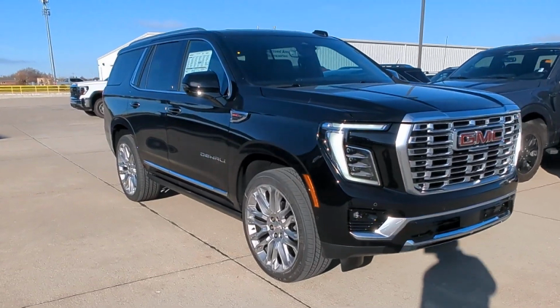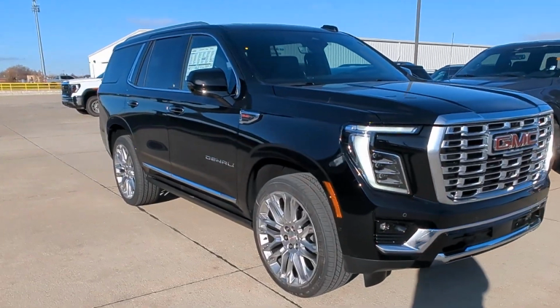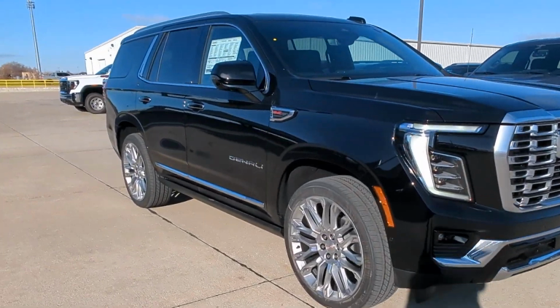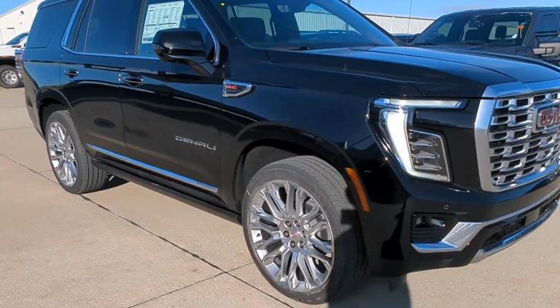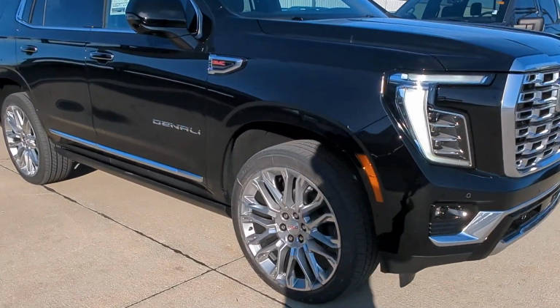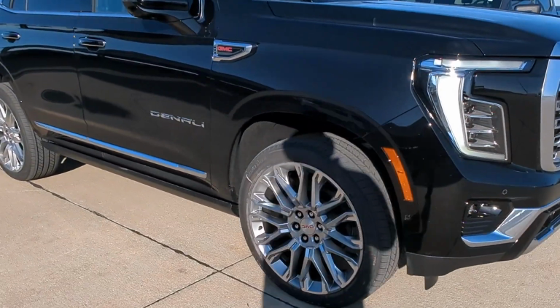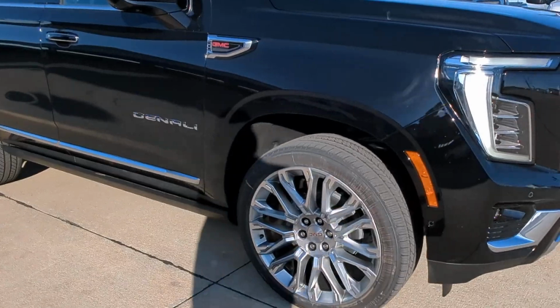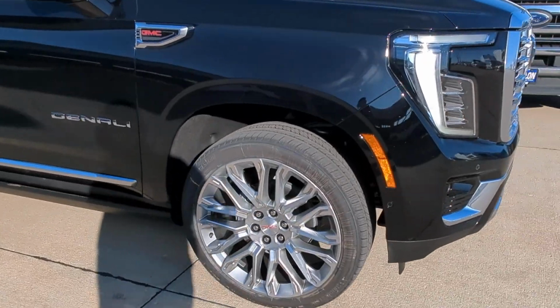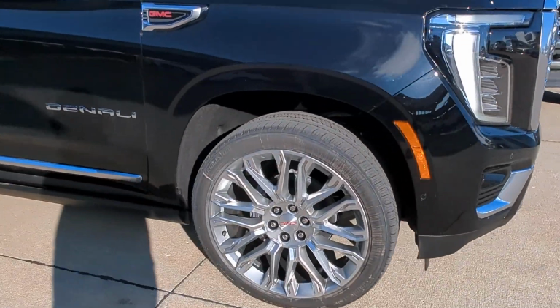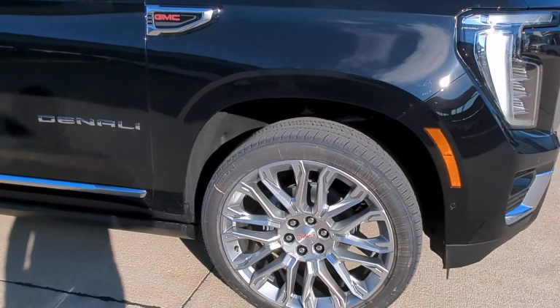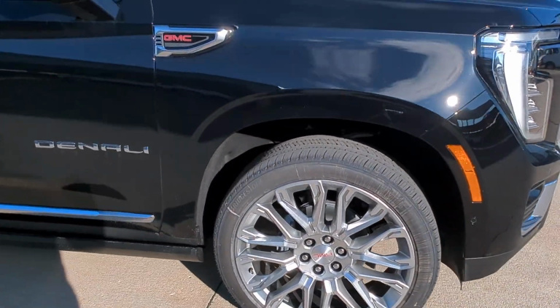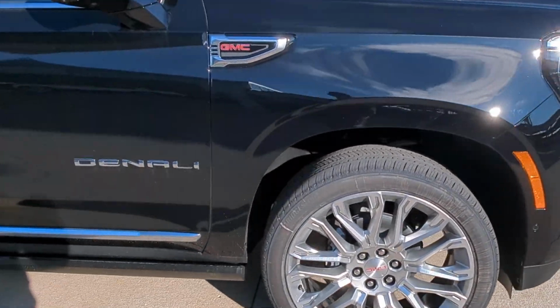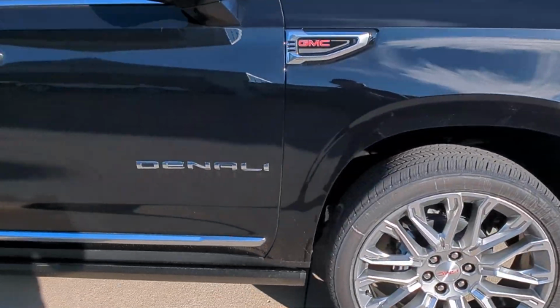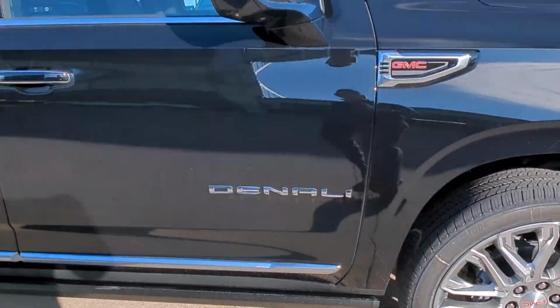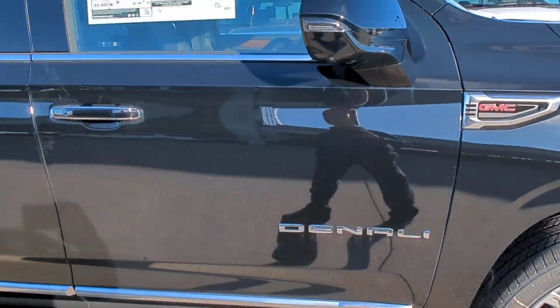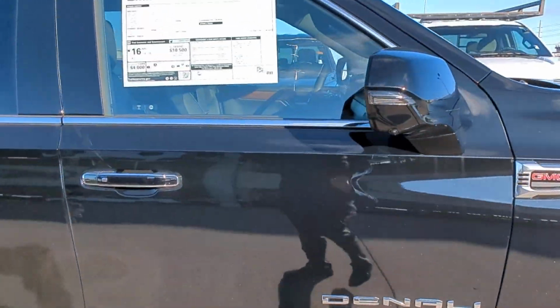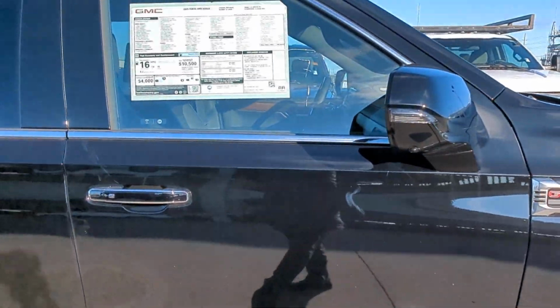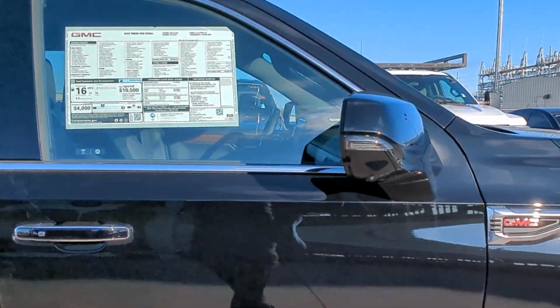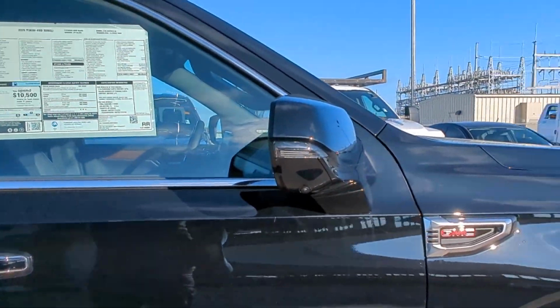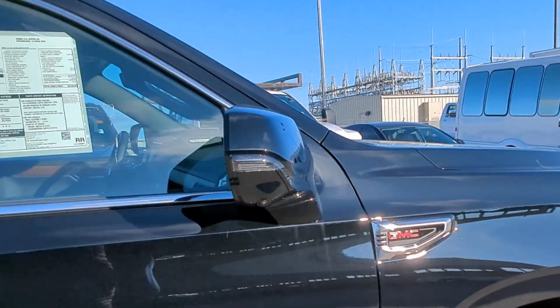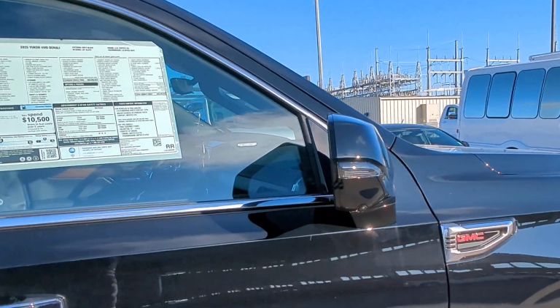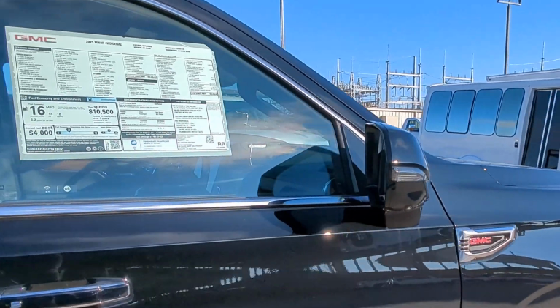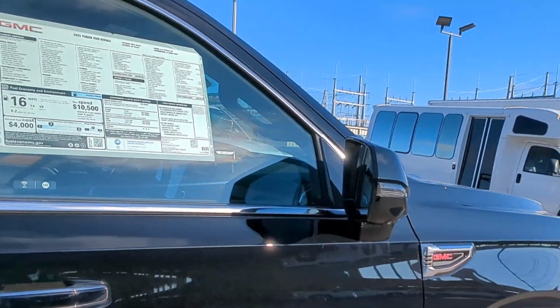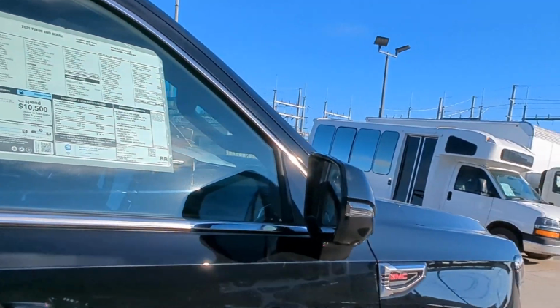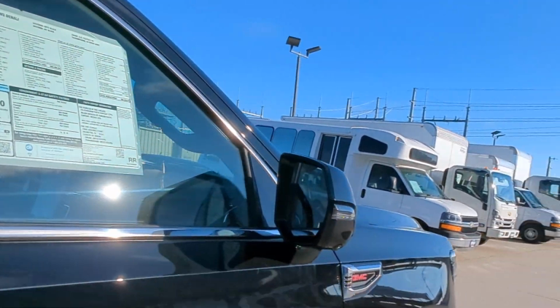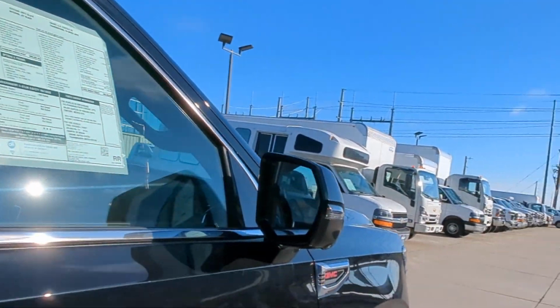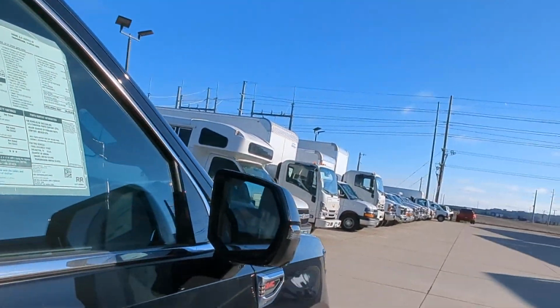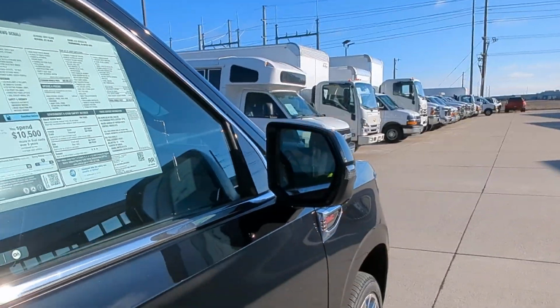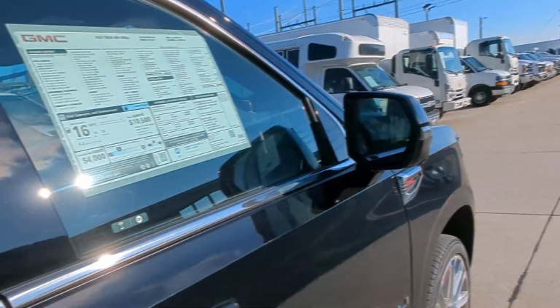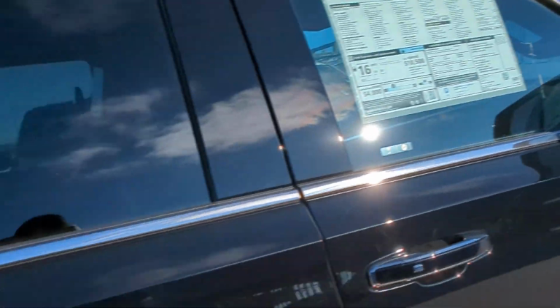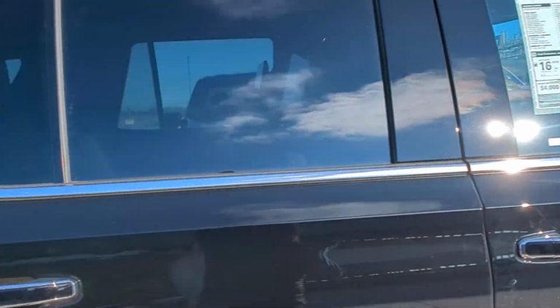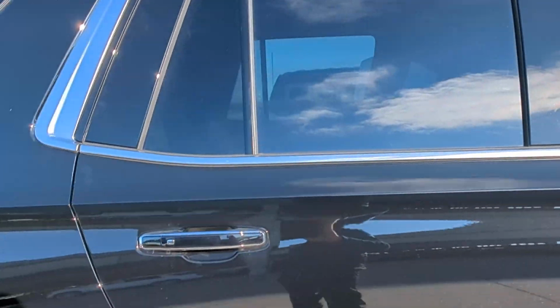Got some great features on there, including those 24-inch rims, power running boards, surround cameras, and a blind spot monitoring system with lane change alert.